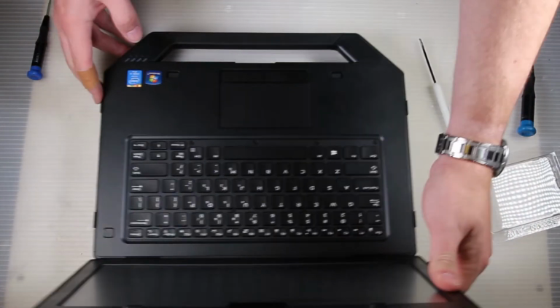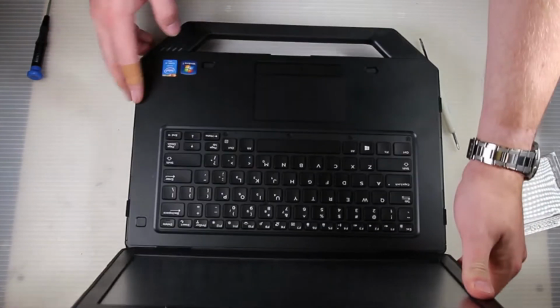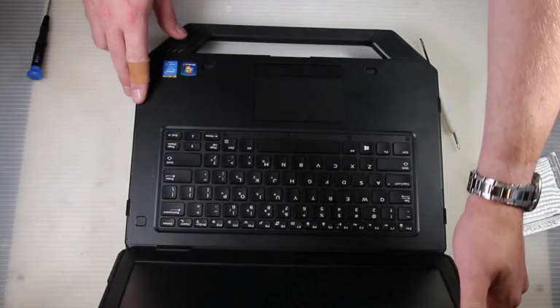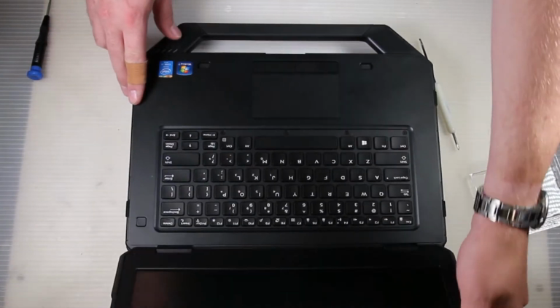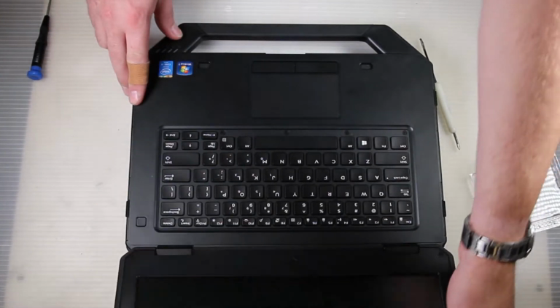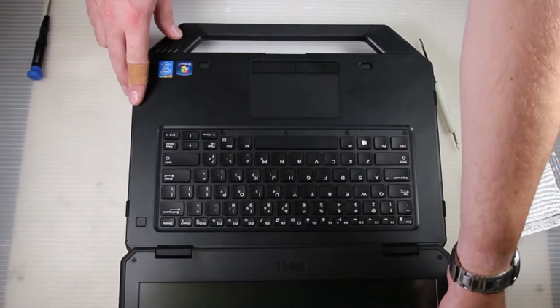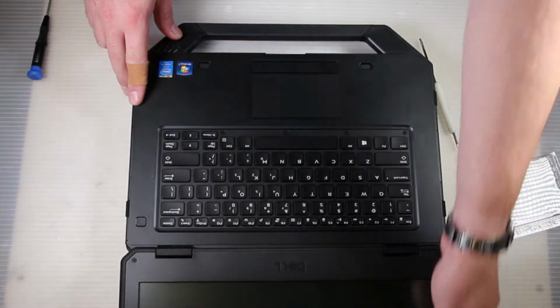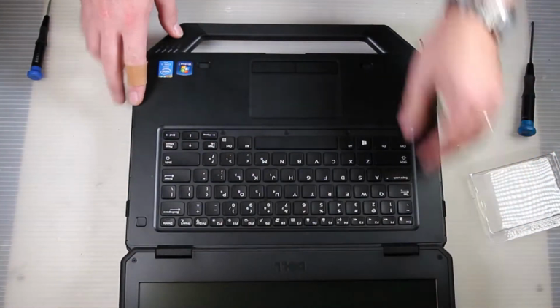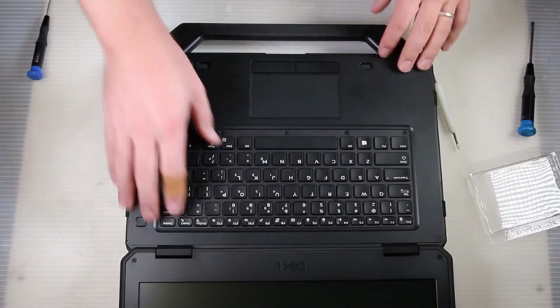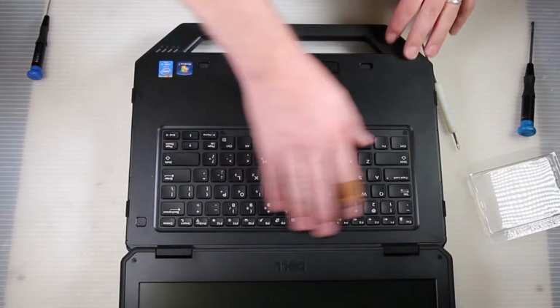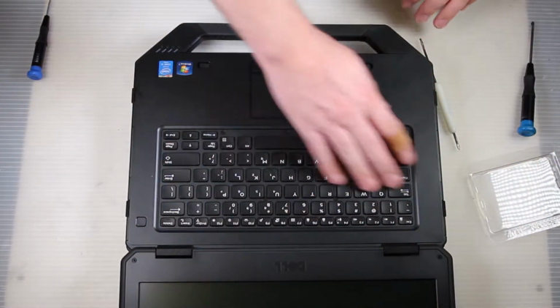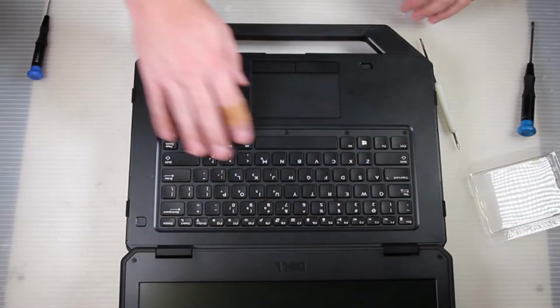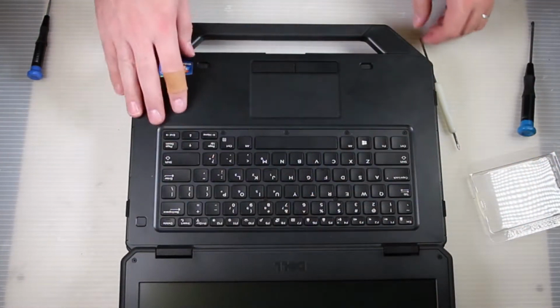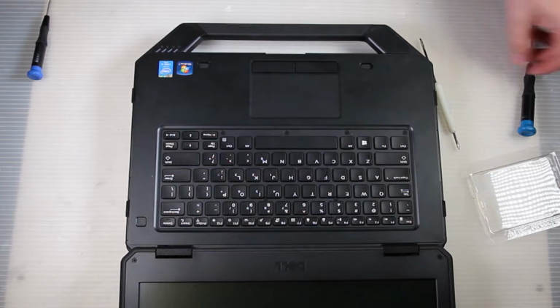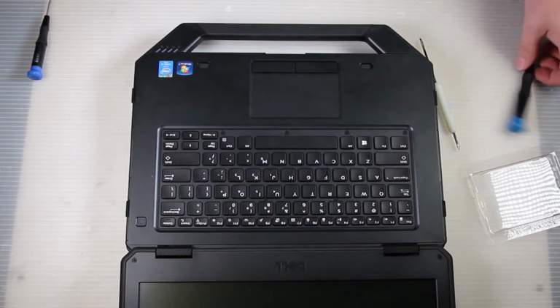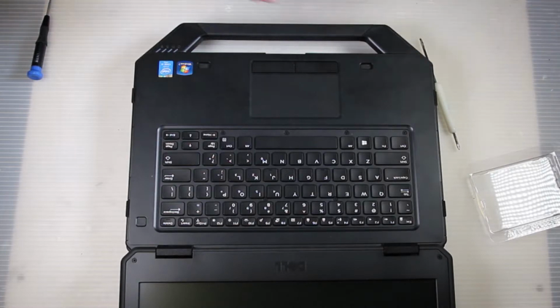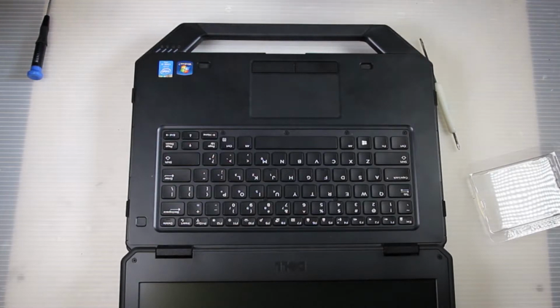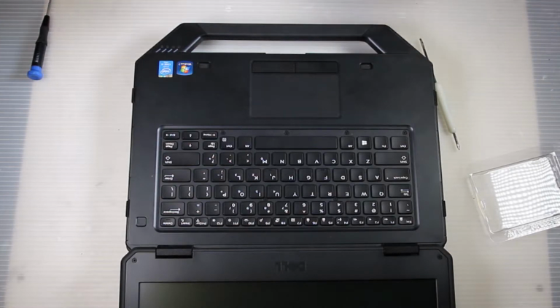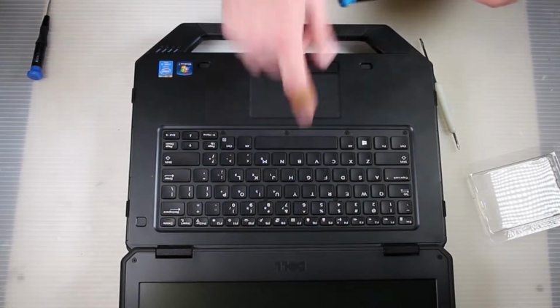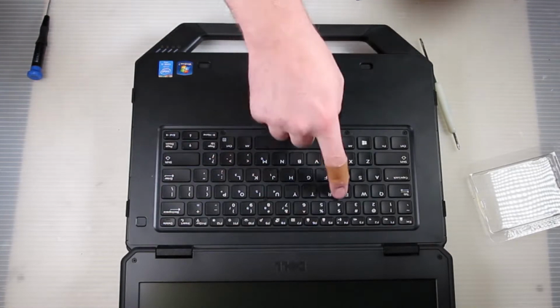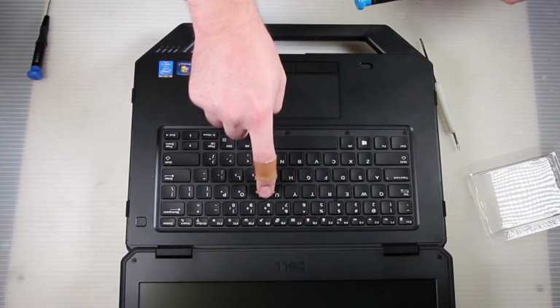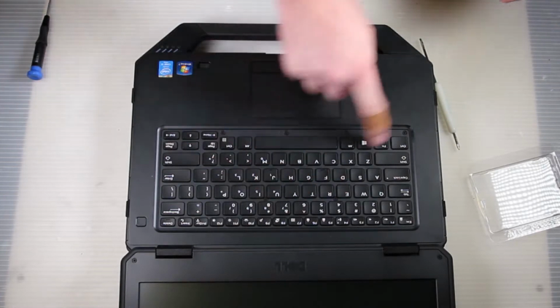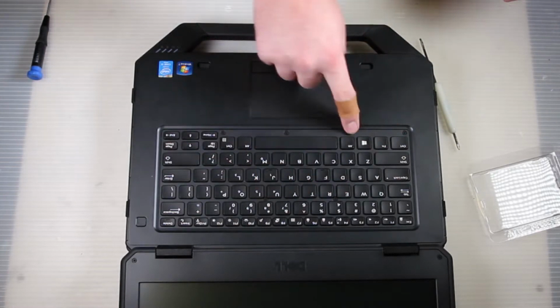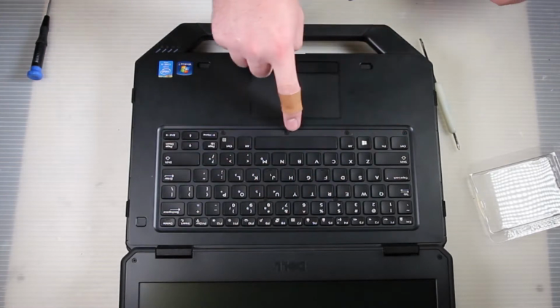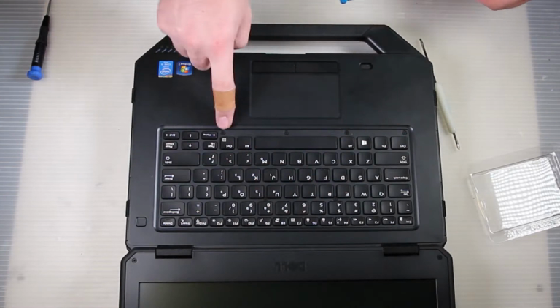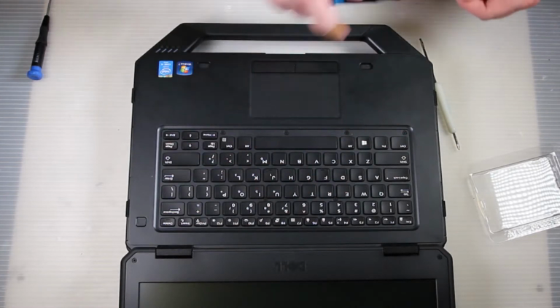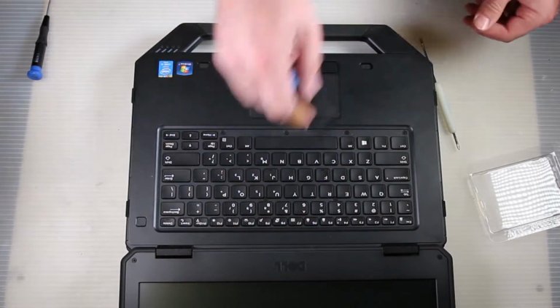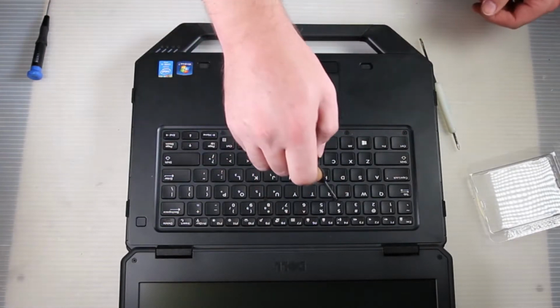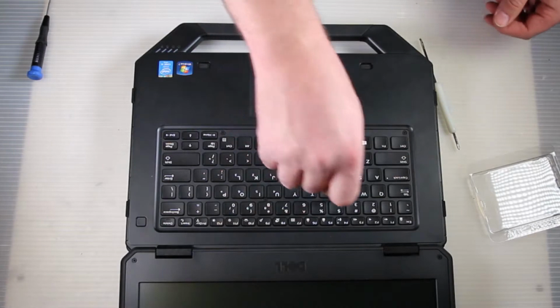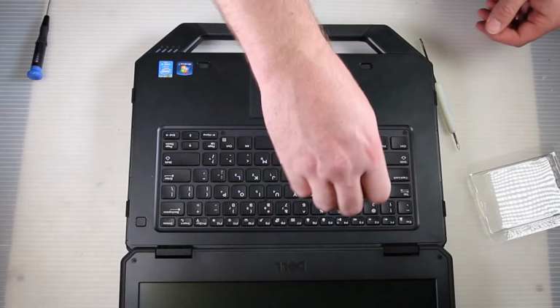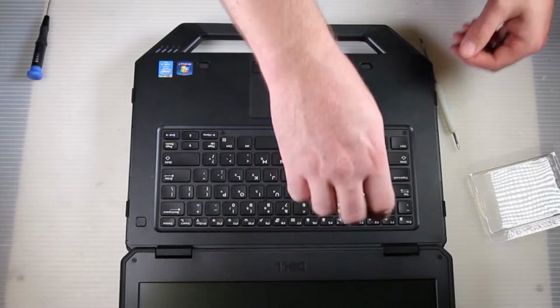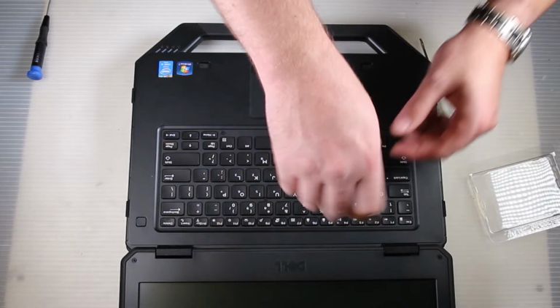All you have to do is just fully extend the top bezel and it is six very obvious screws — two near the top, four along the bottom.